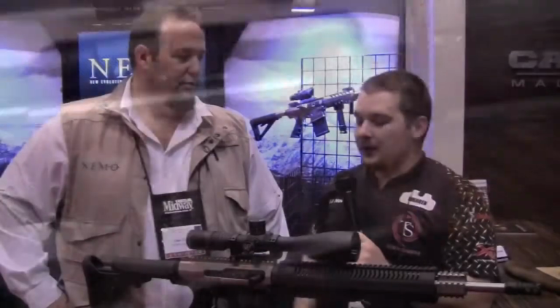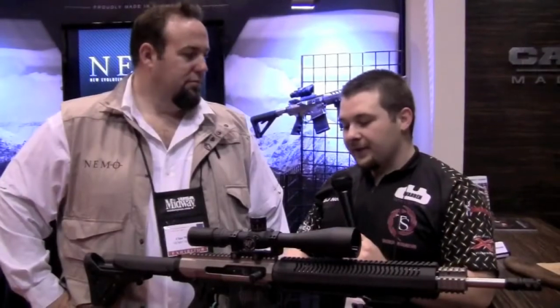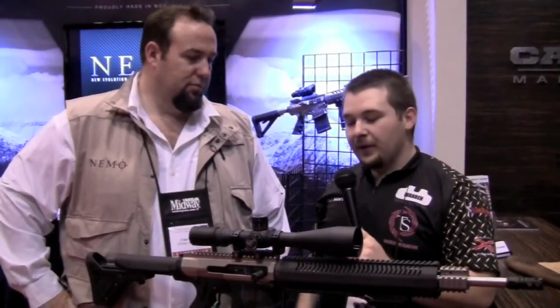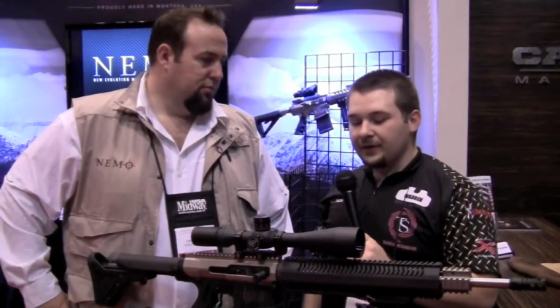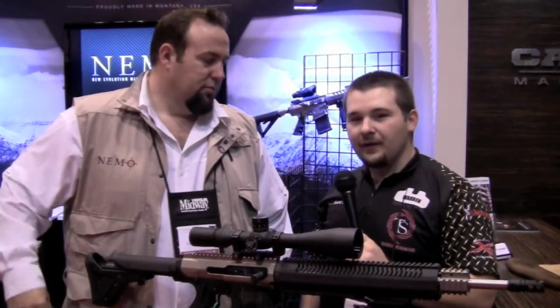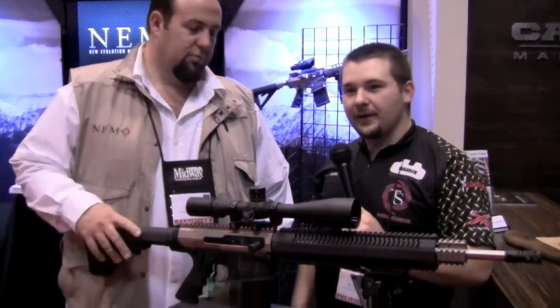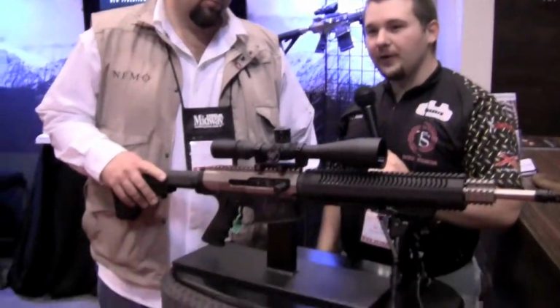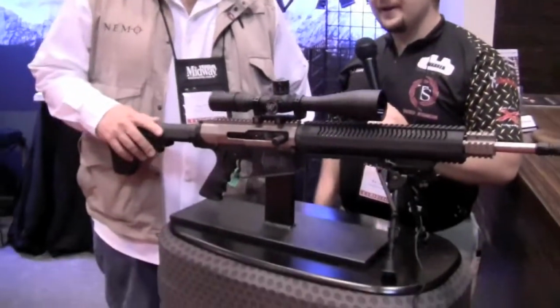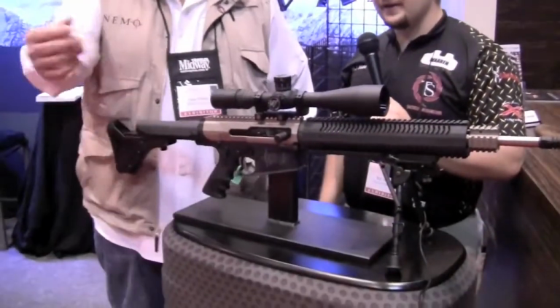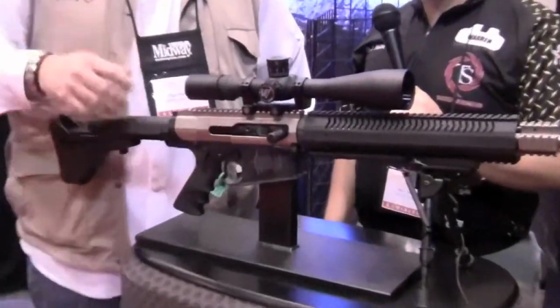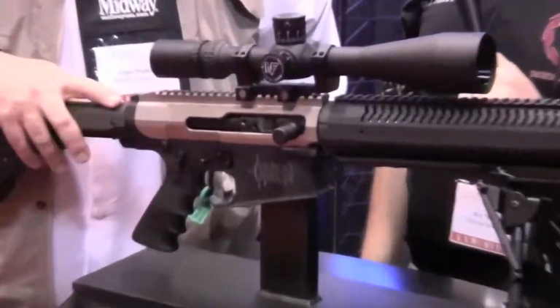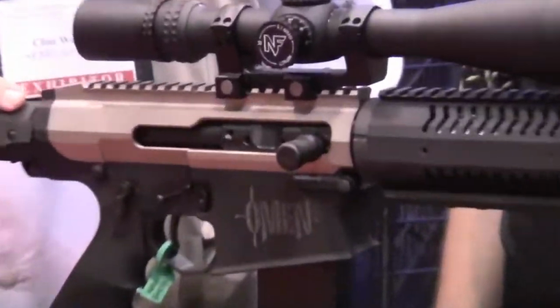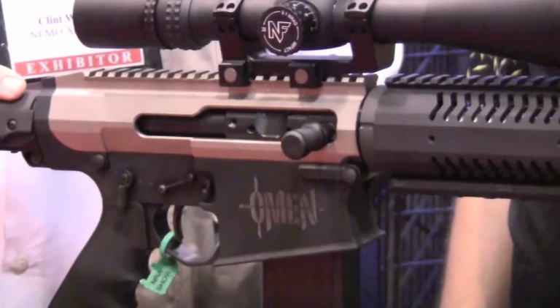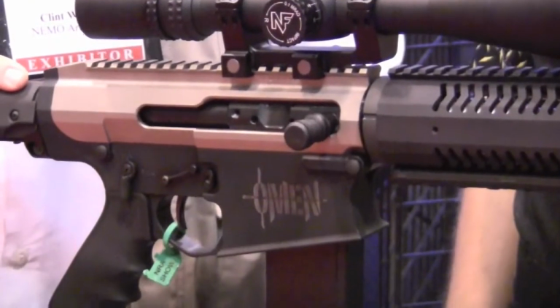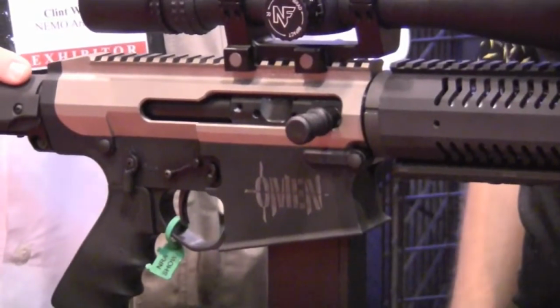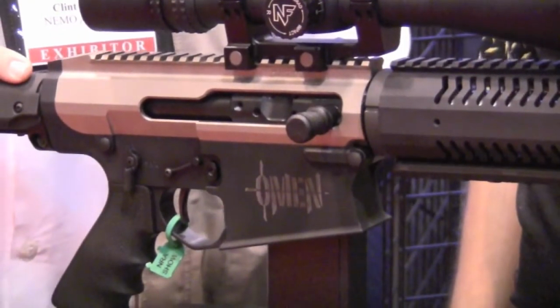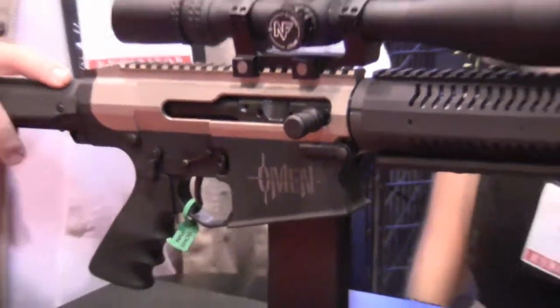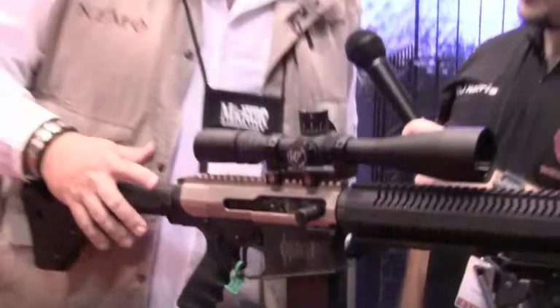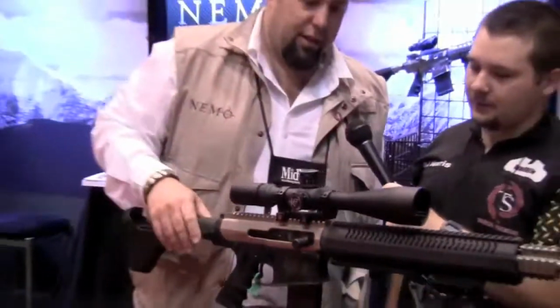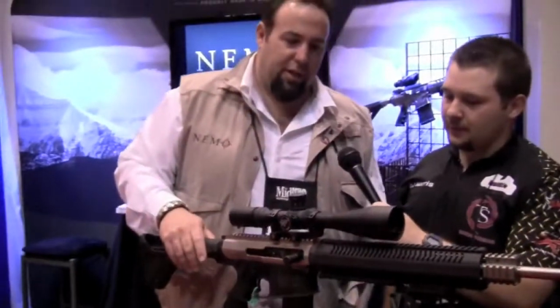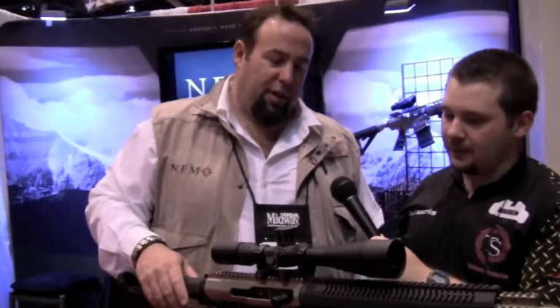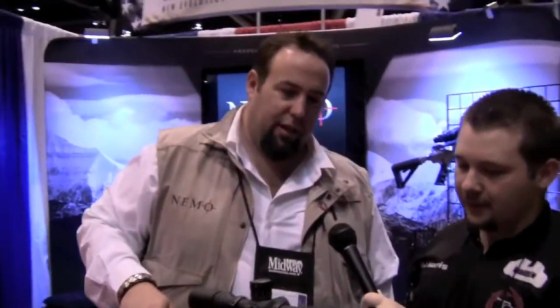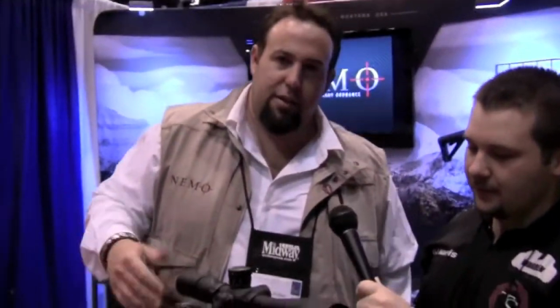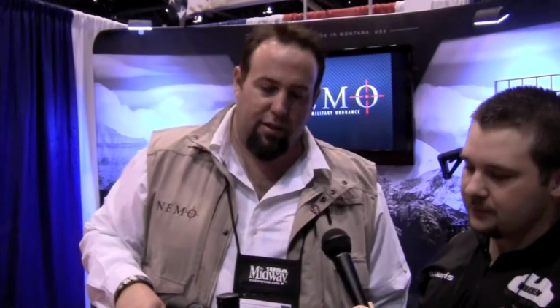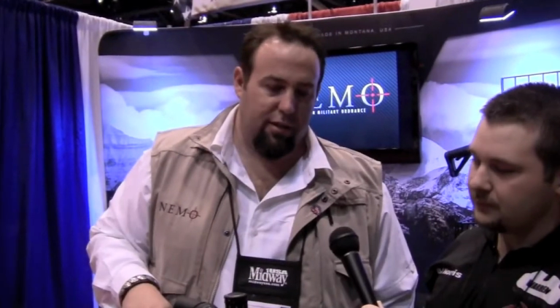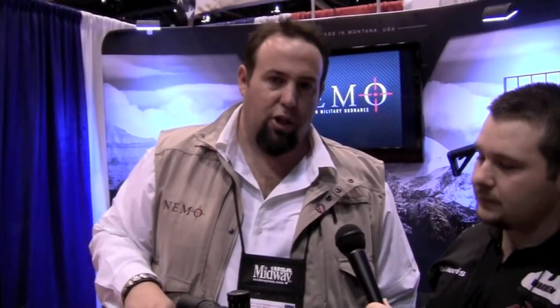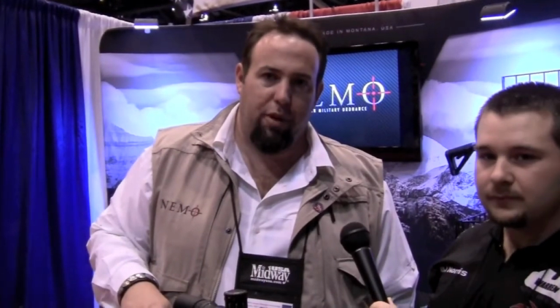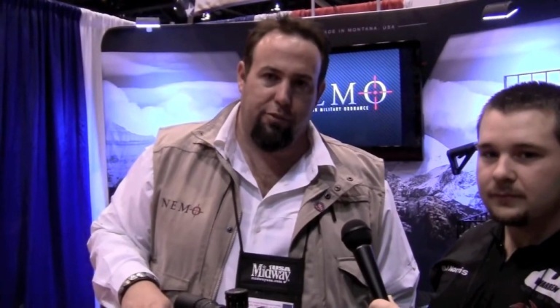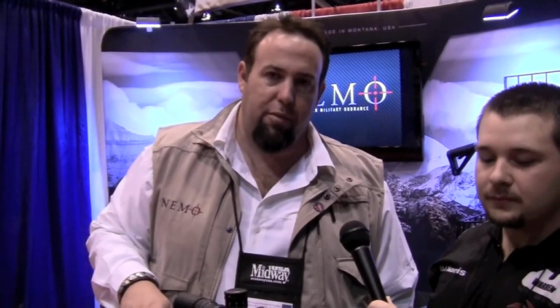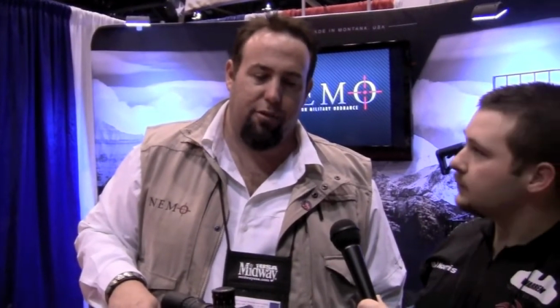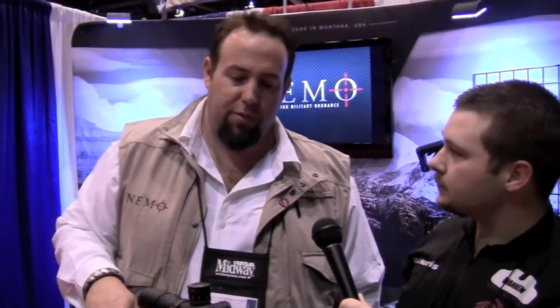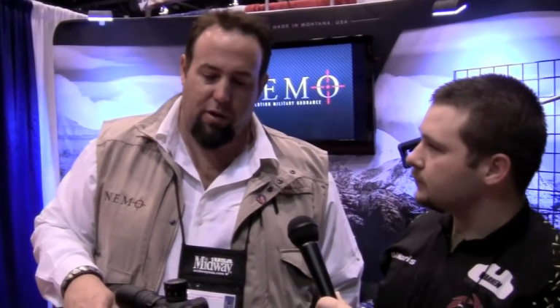This right here is the Omen — it's a new AR in 300 Win Mag, a very innovative product. This is the Omen Rifle 300 Win Mag from Nemo Arms, and it represents our latest evolution in battlefield ordinance.